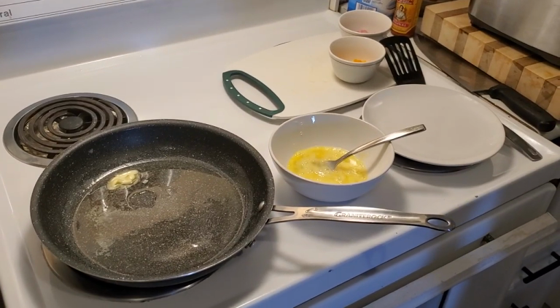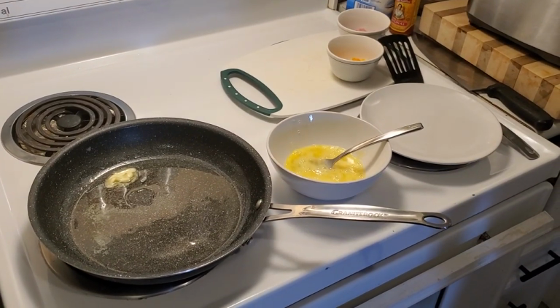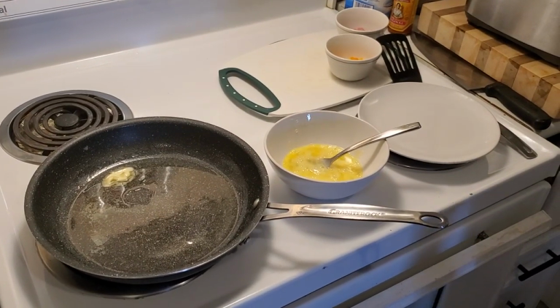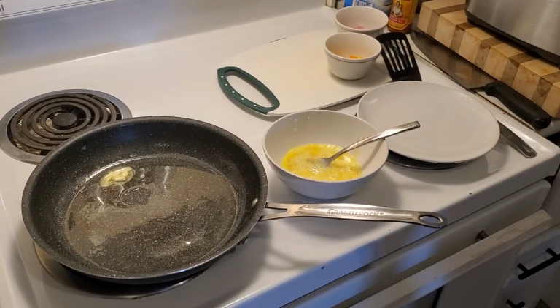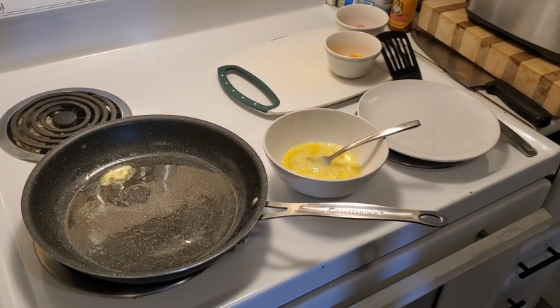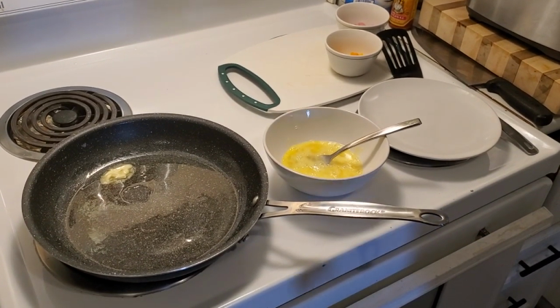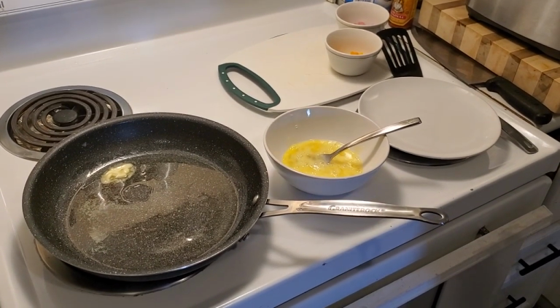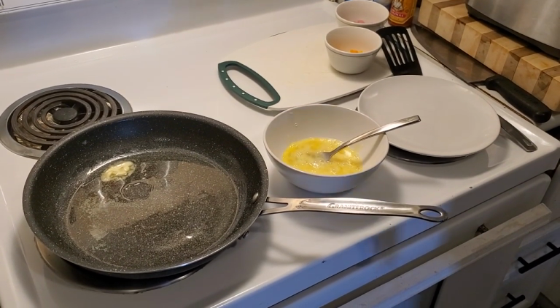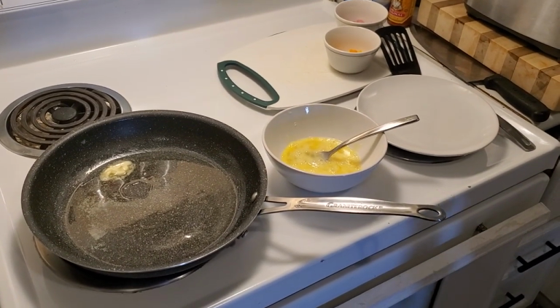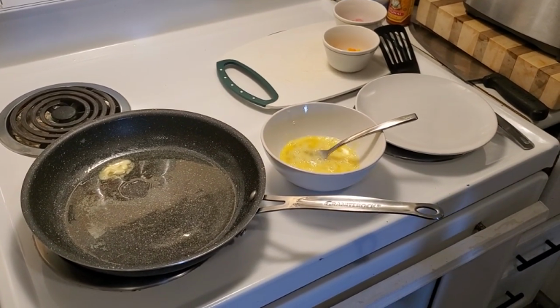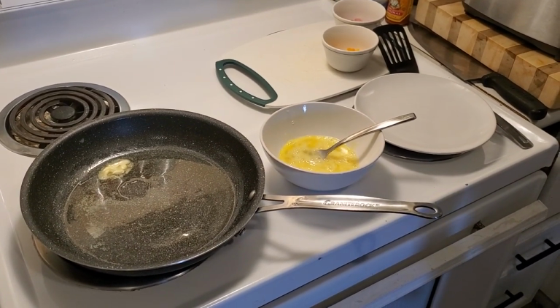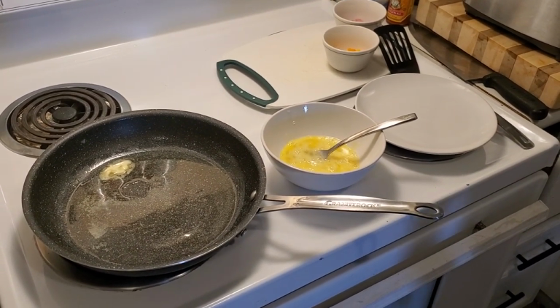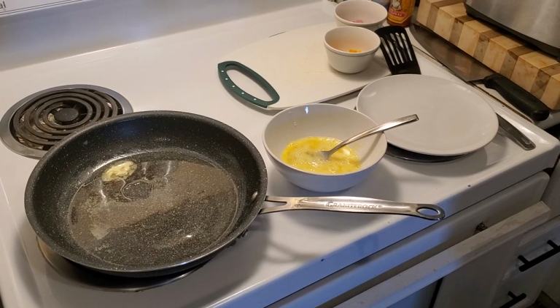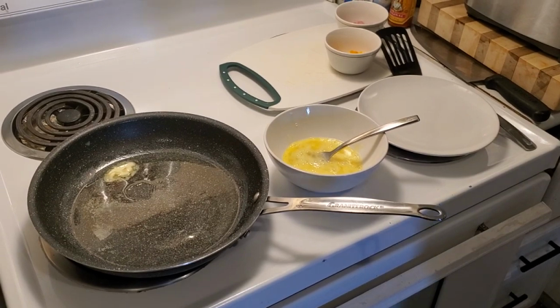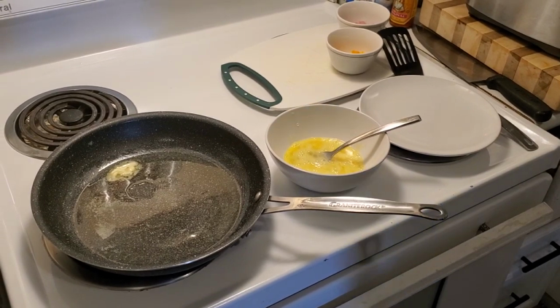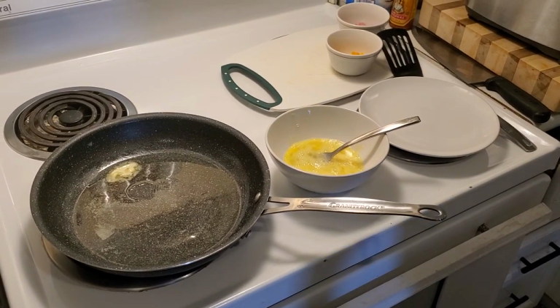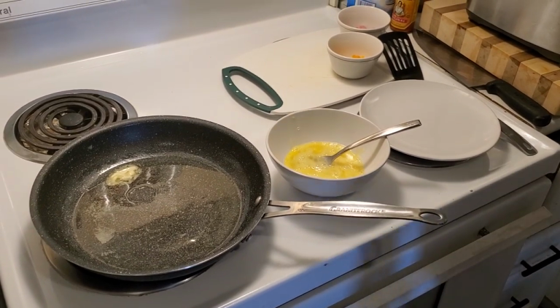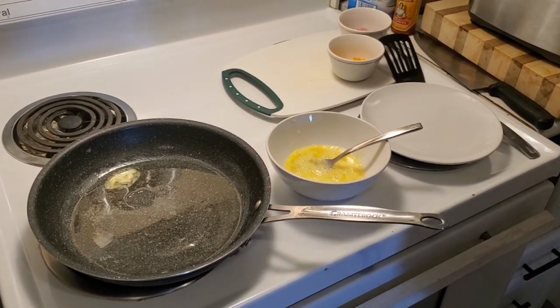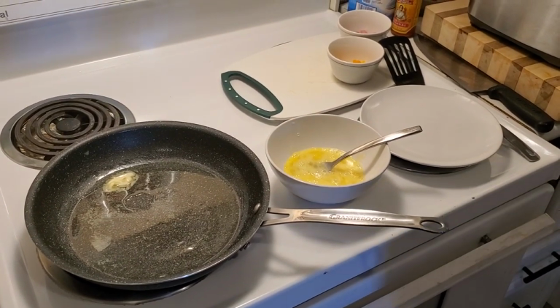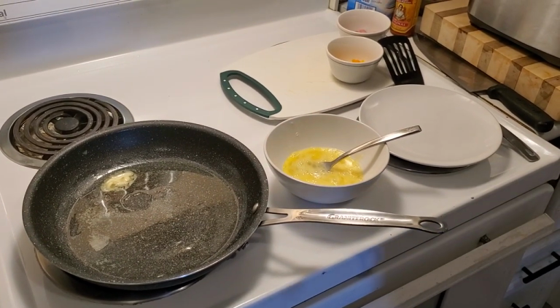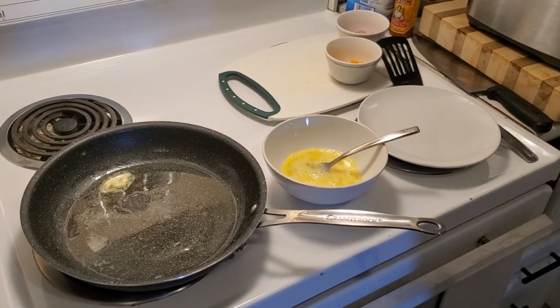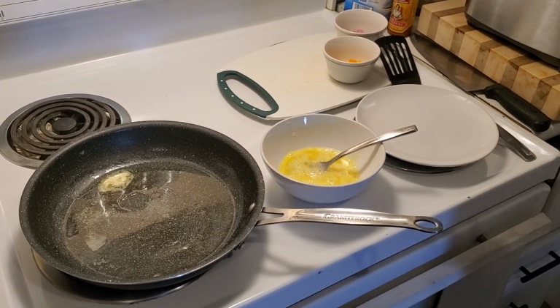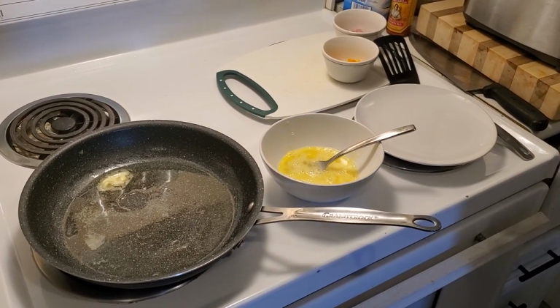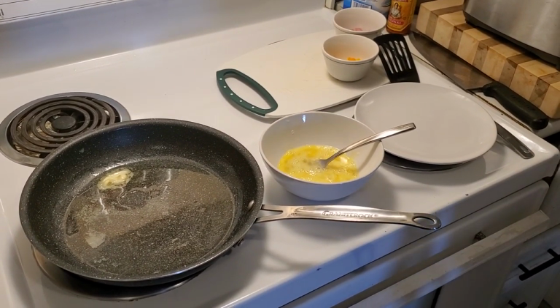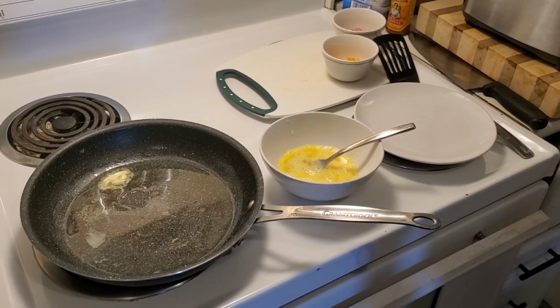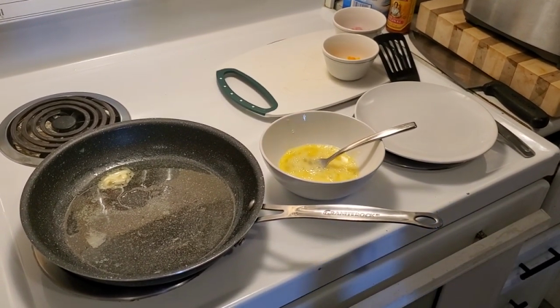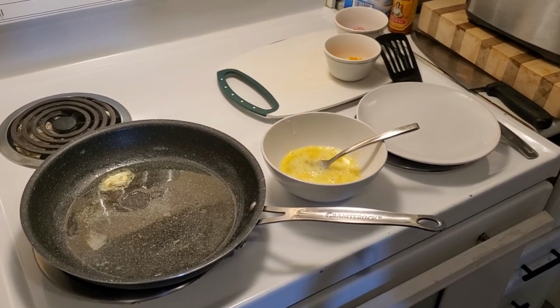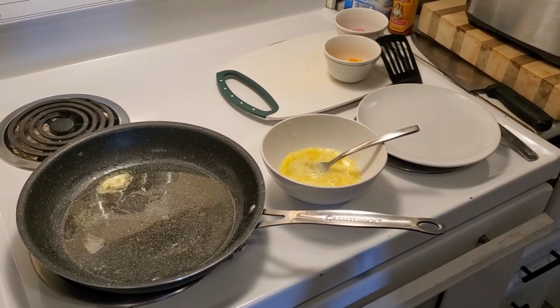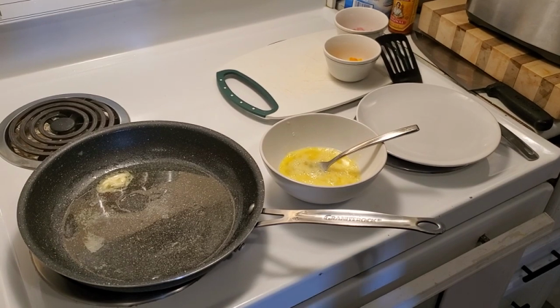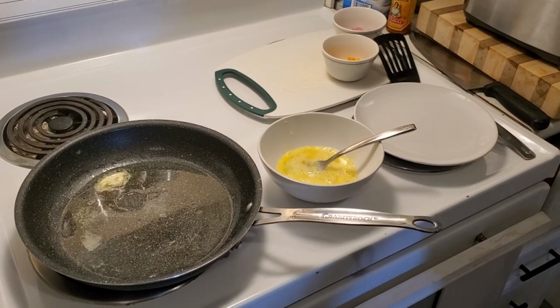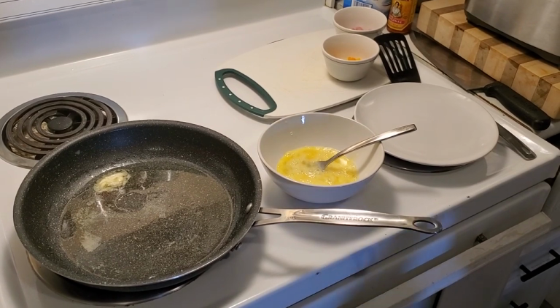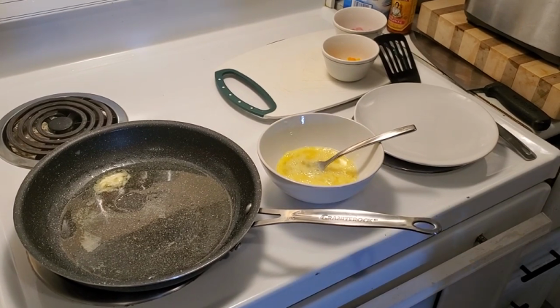Alright, here we go. Quick and simple. It's called the Westy. It's like a Western, but no onions. I invented it for my girlfriend because she doesn't like onions.